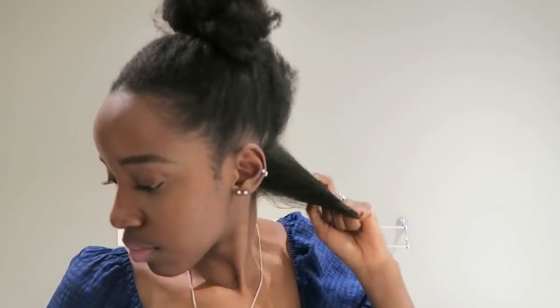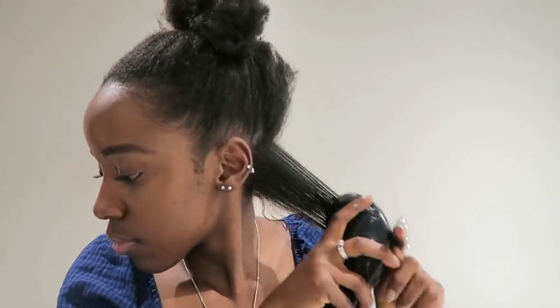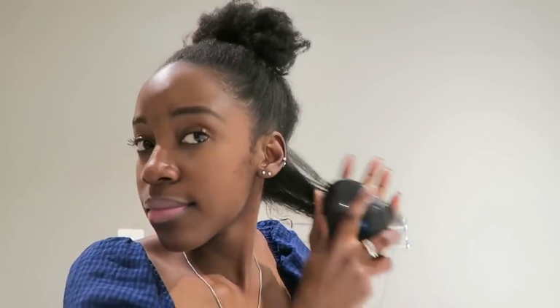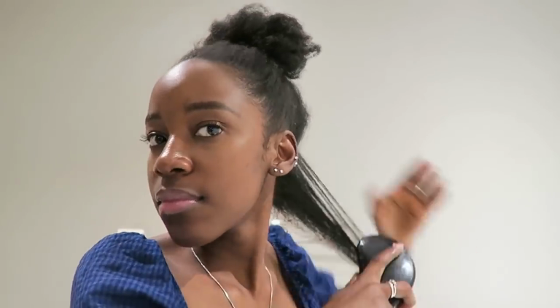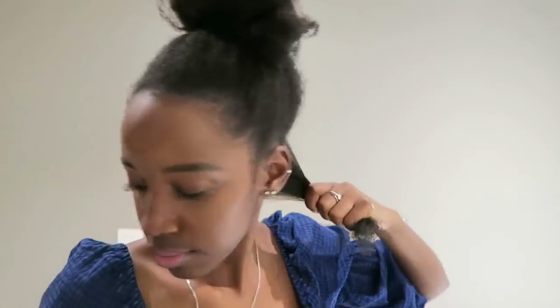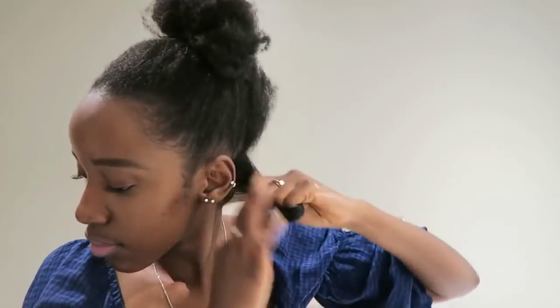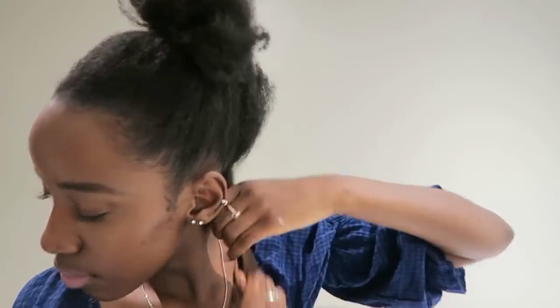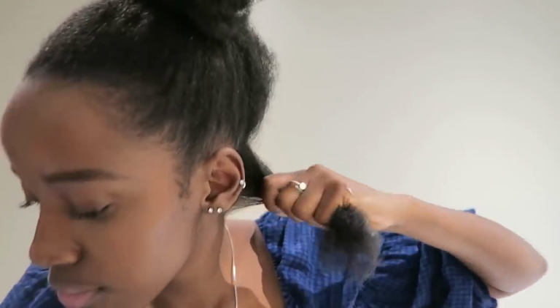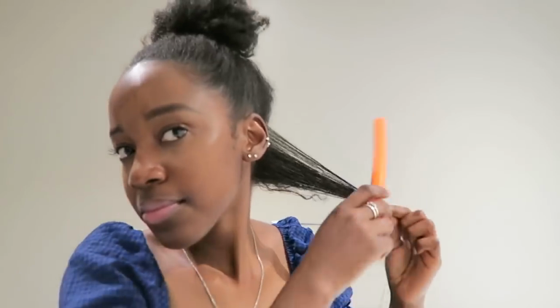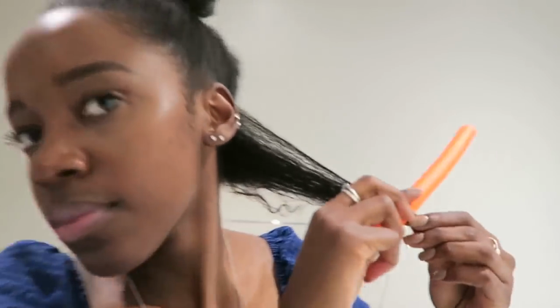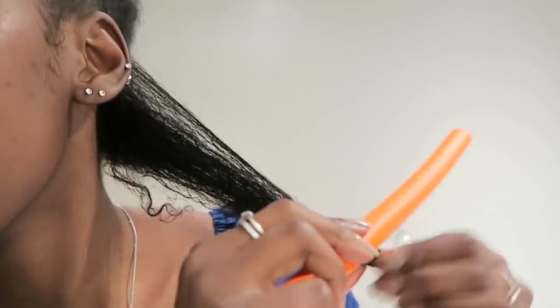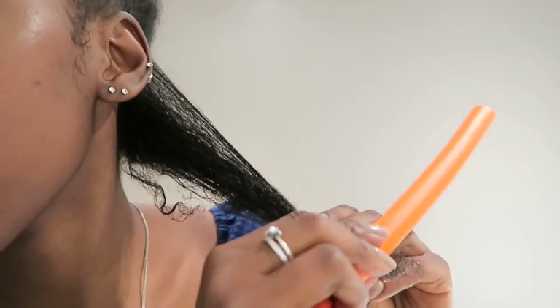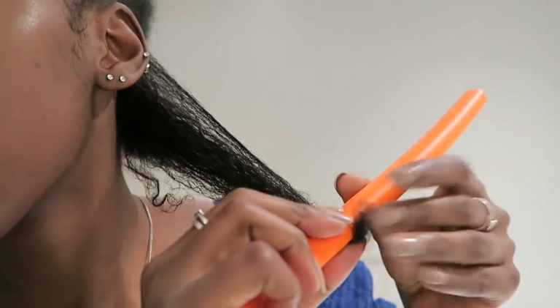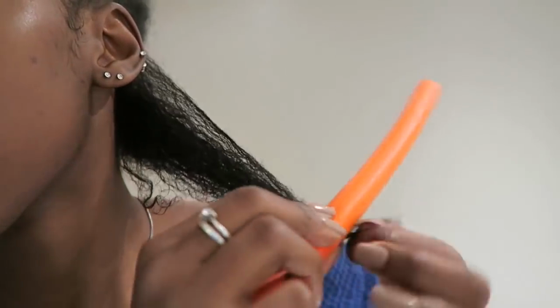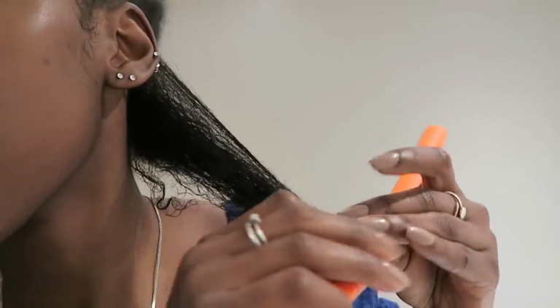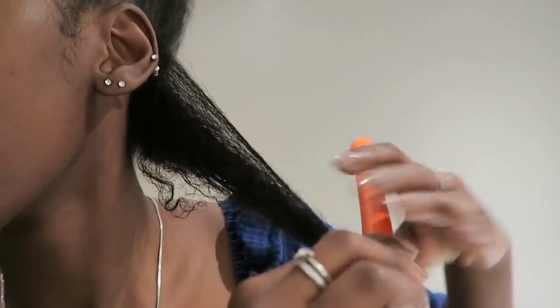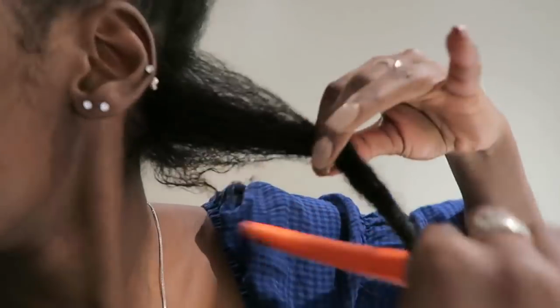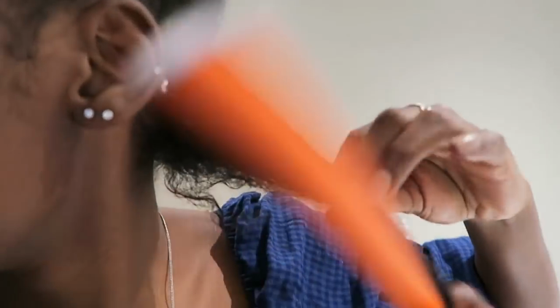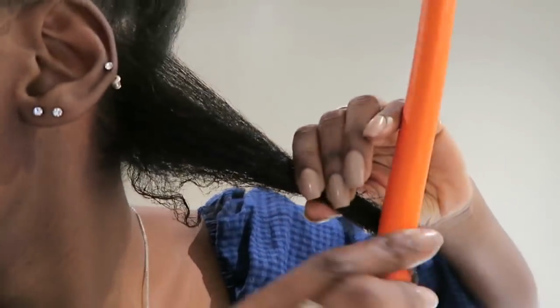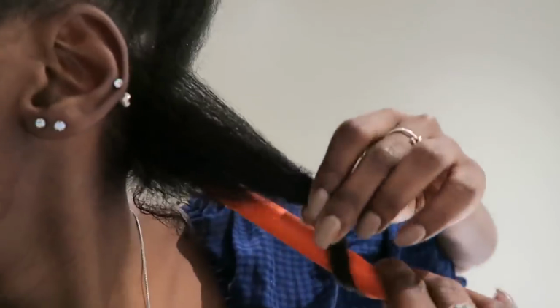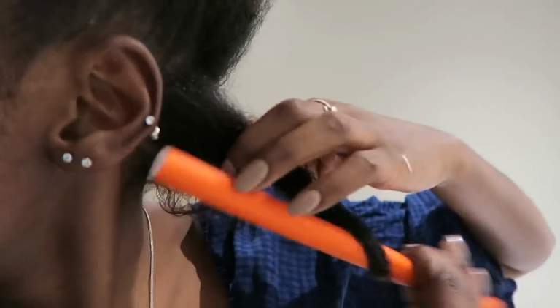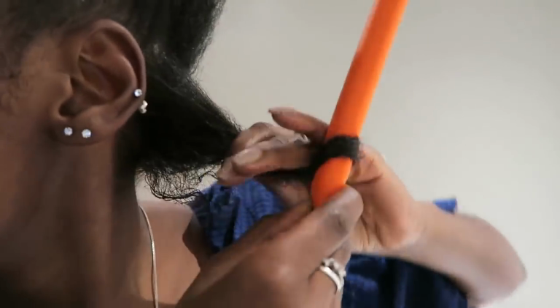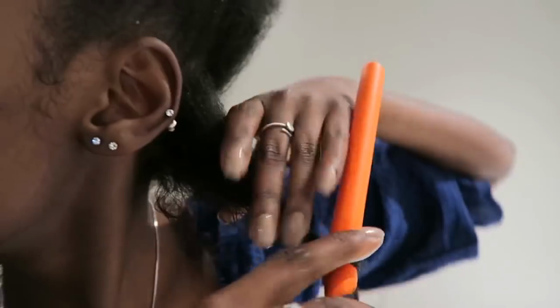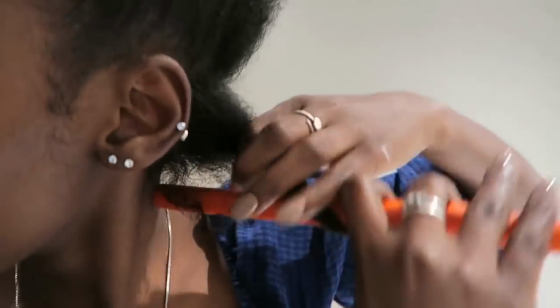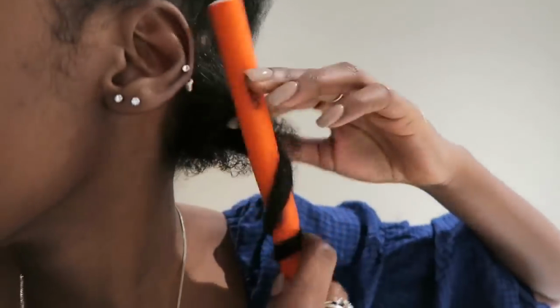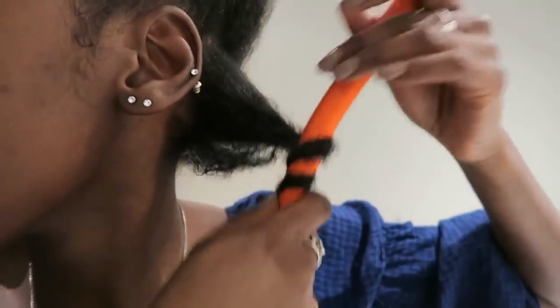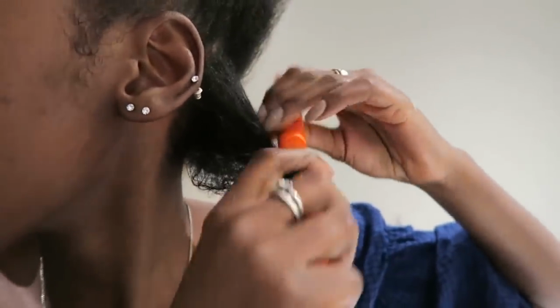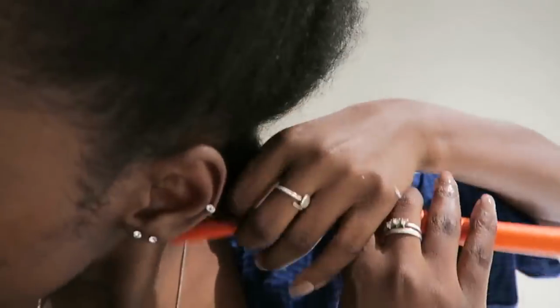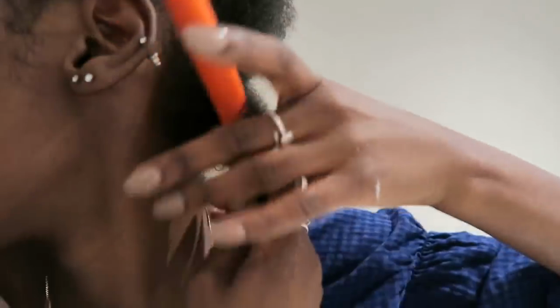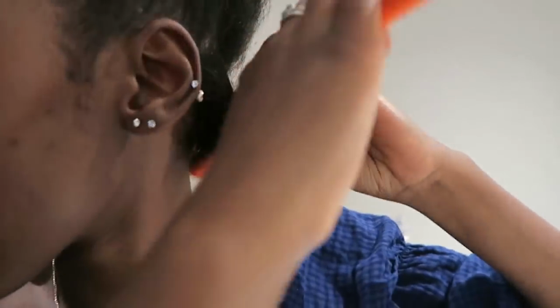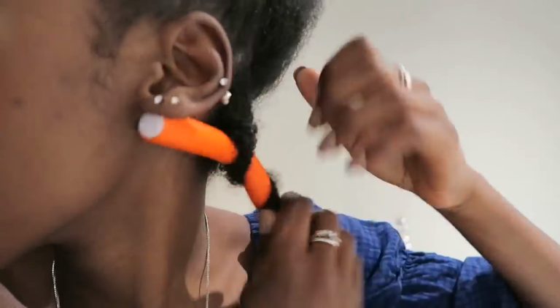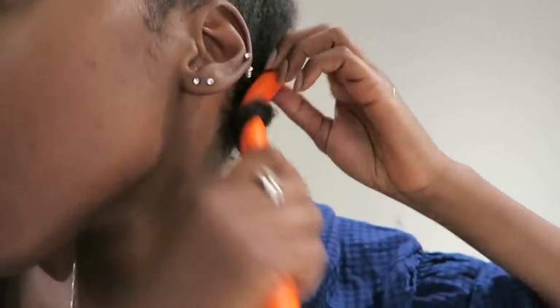Then I start wrapping the rod around my hair and twisting my hair as I wrap the rod around it — I hope that makes sense. Once I get to the end, I fold it and just secure it so that it holds its place.